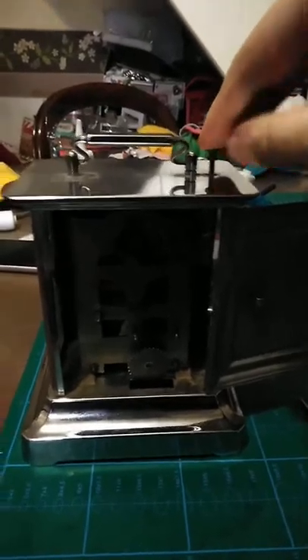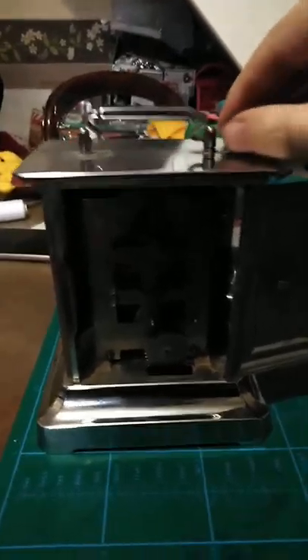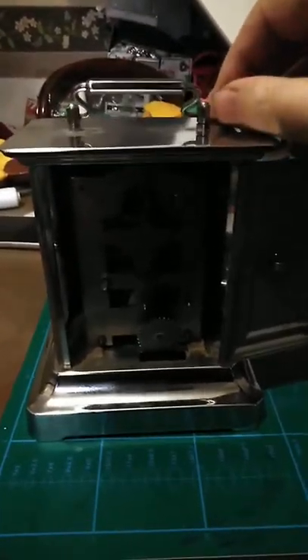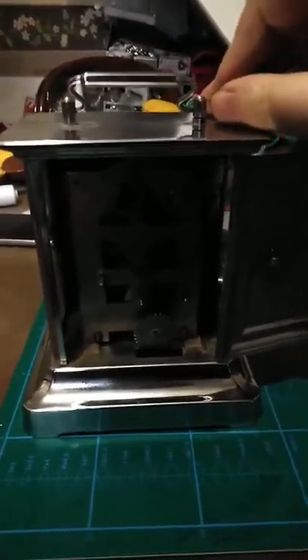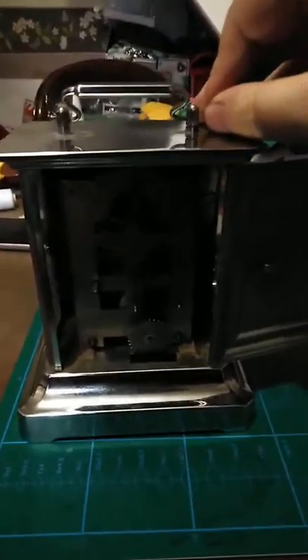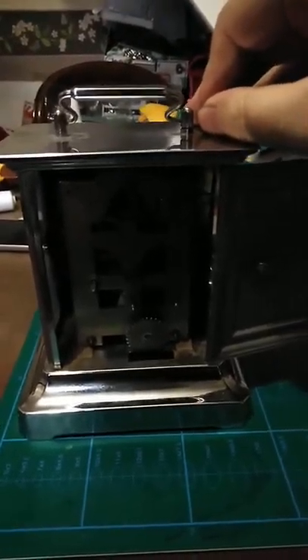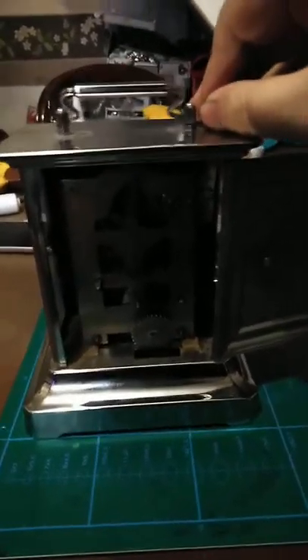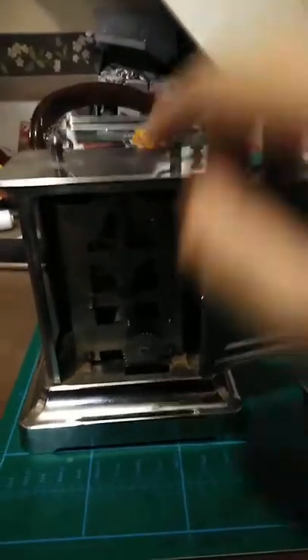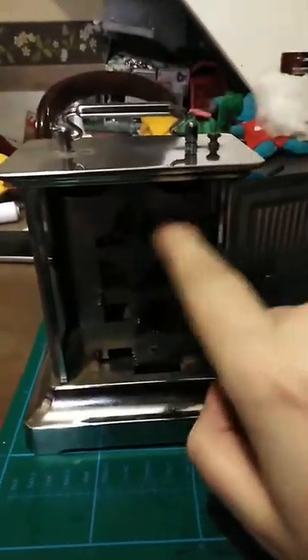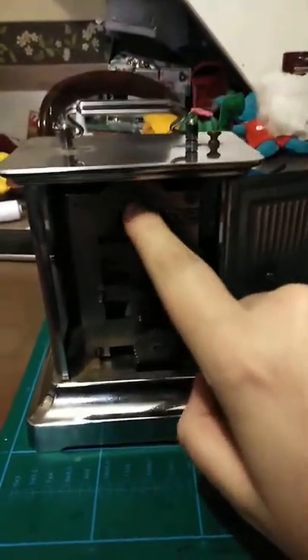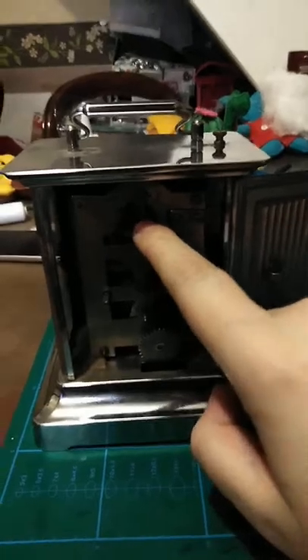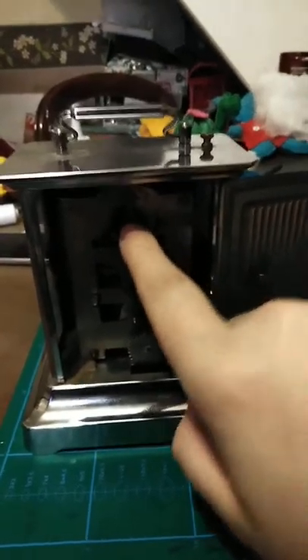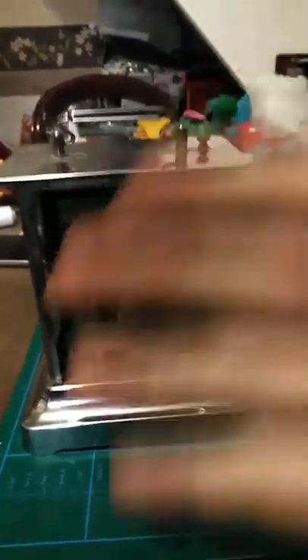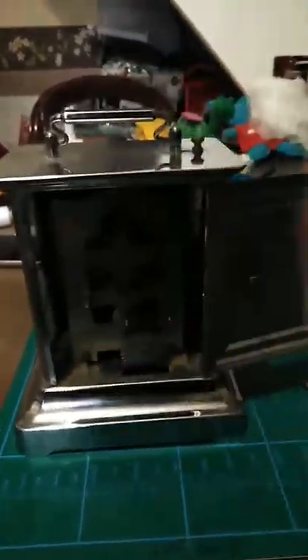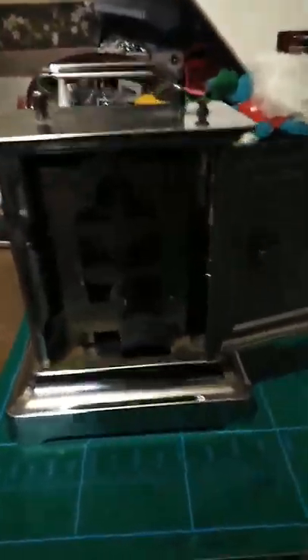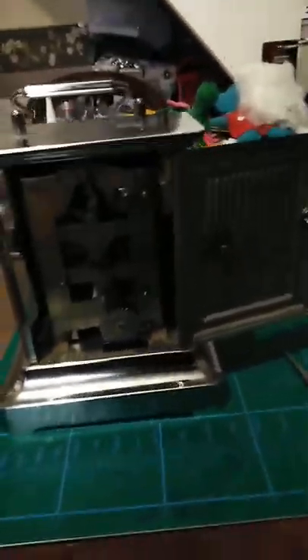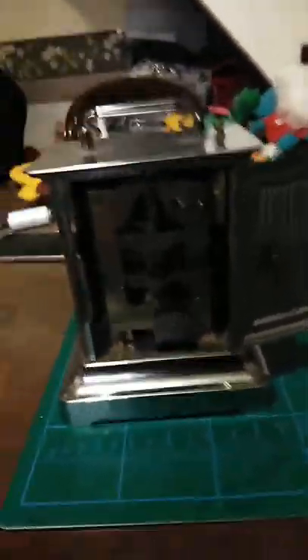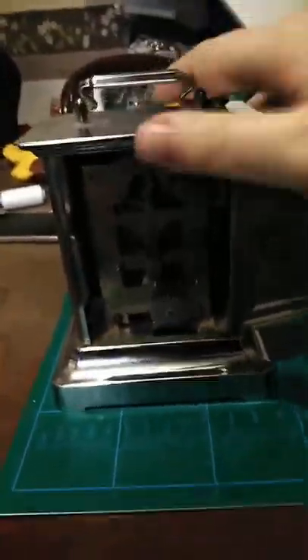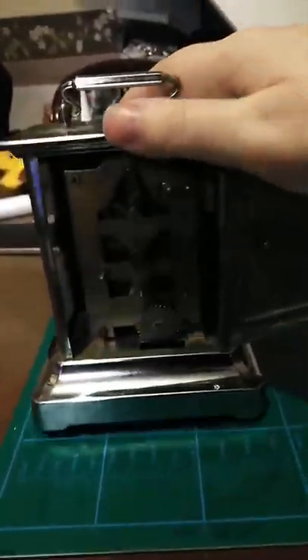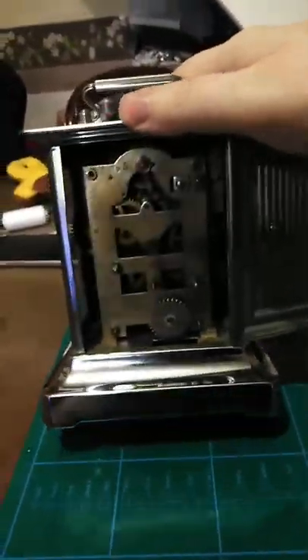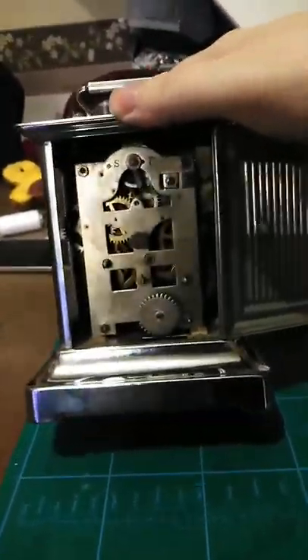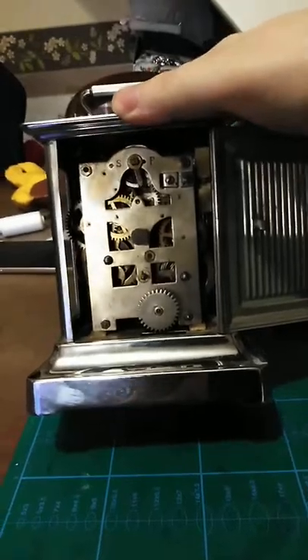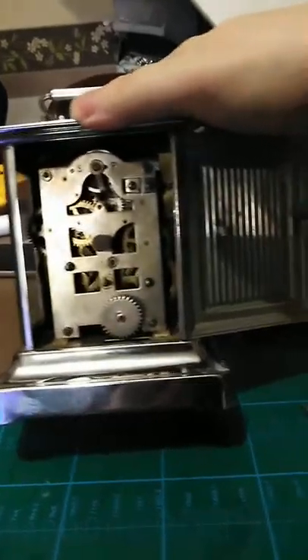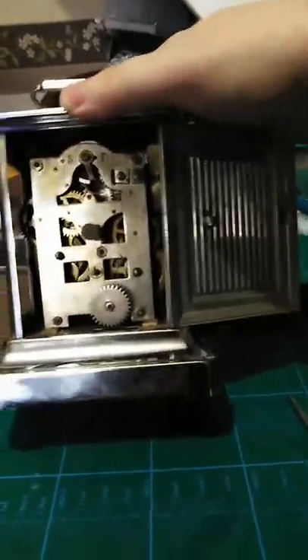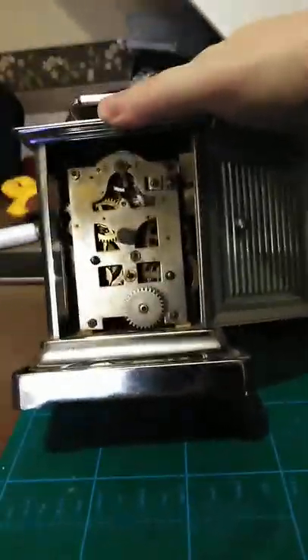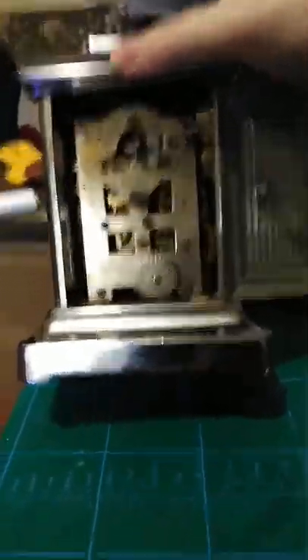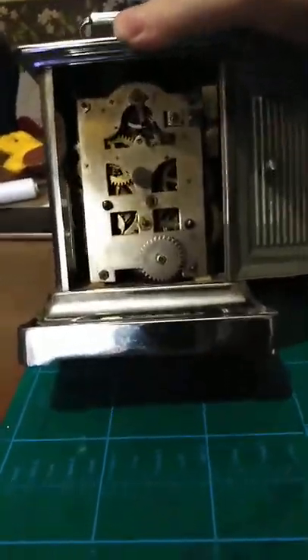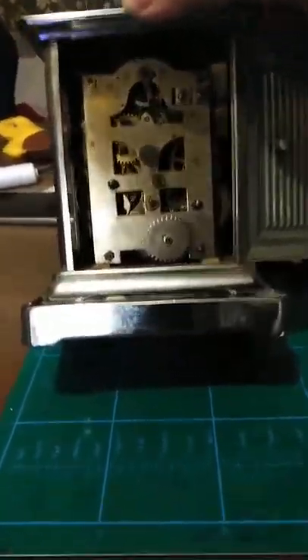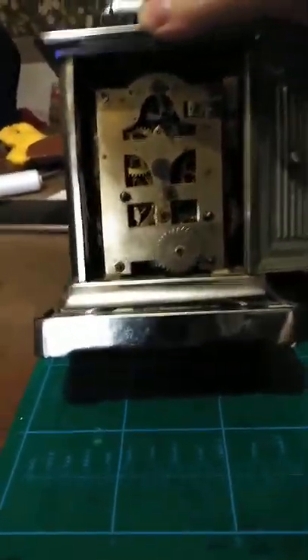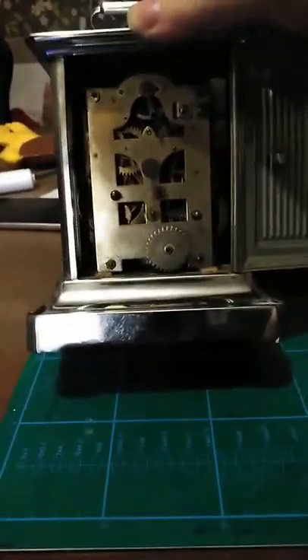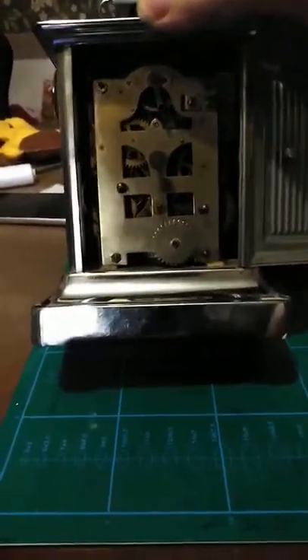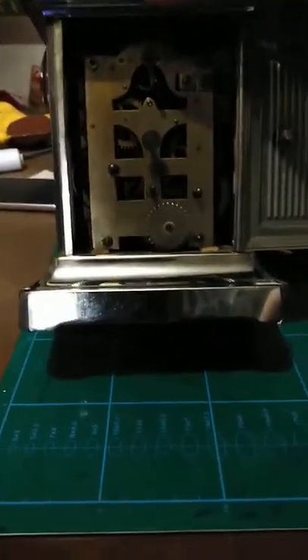The music box part still works. This part doesn't work — it needs a bit of TLC, a bit of work. I'll put it in better light so you can see the mechanics on the inside of it.